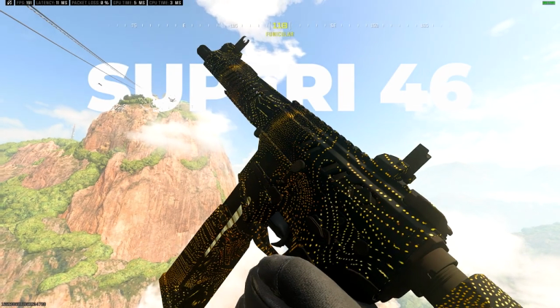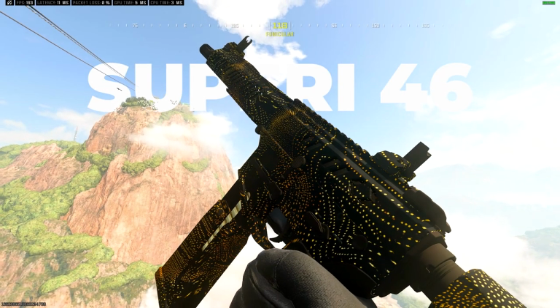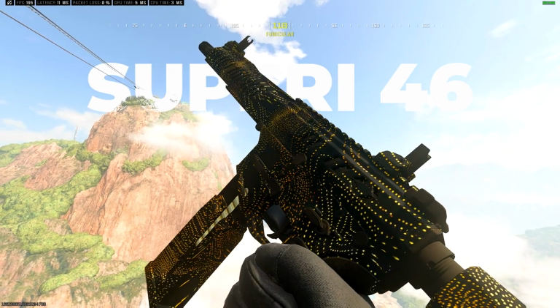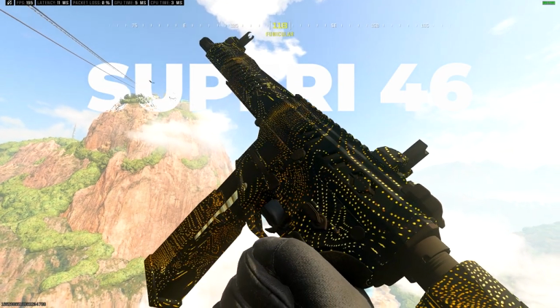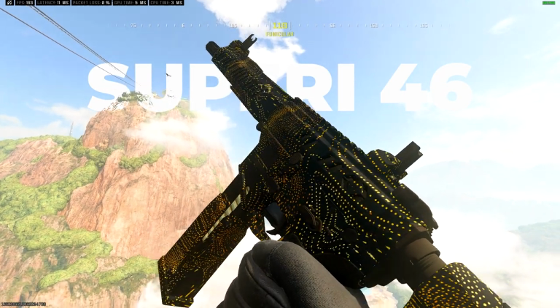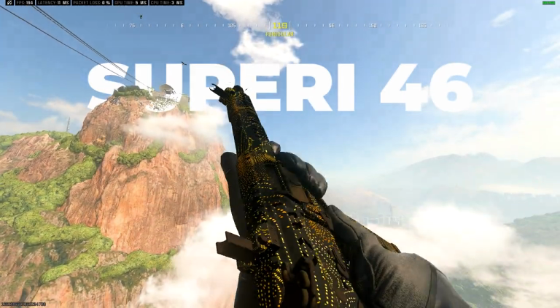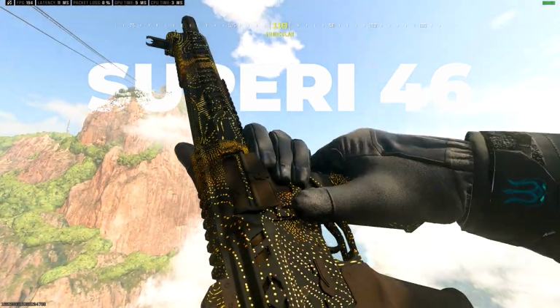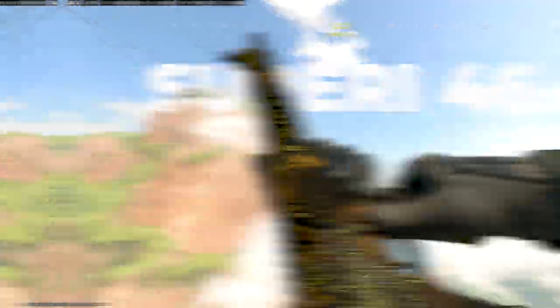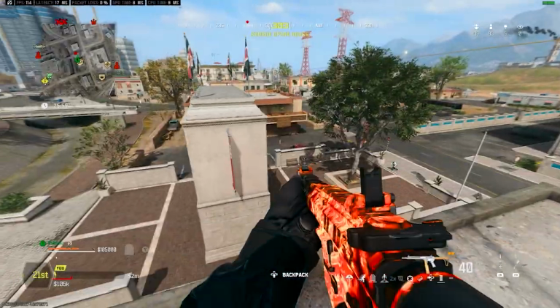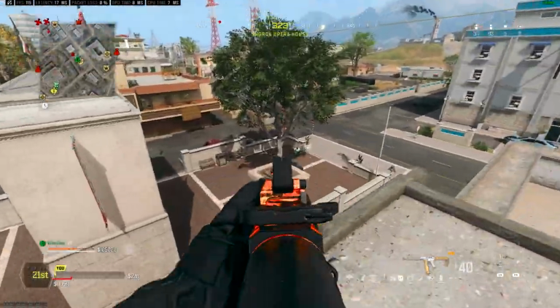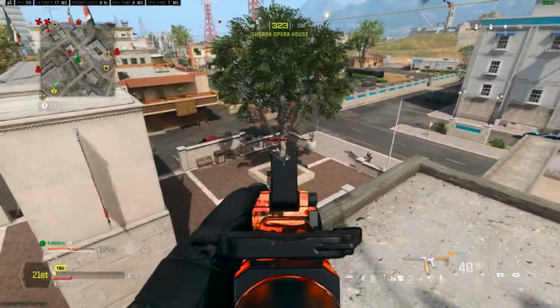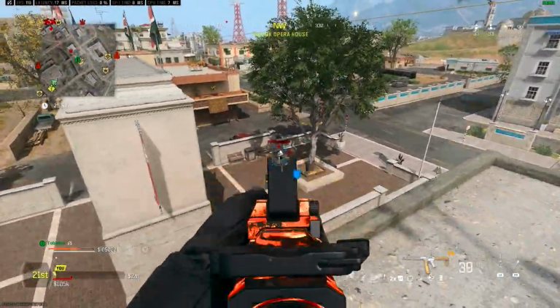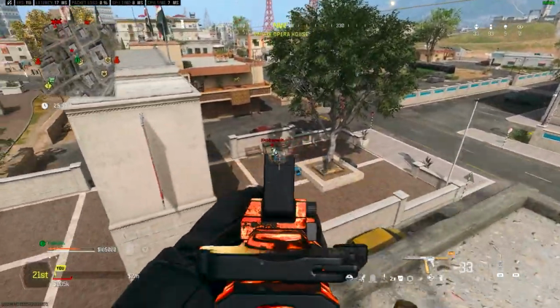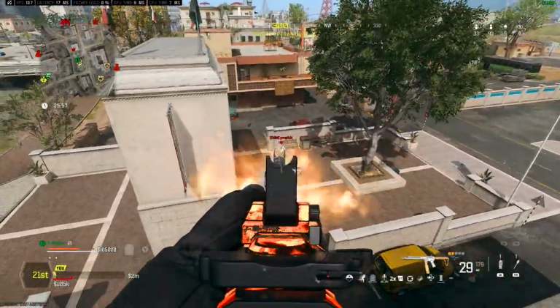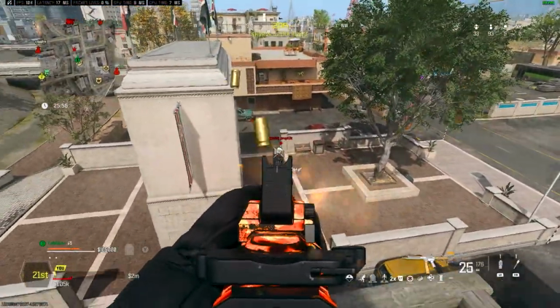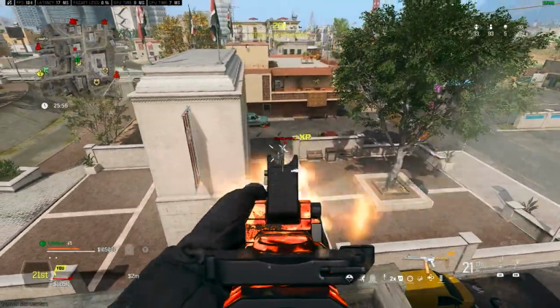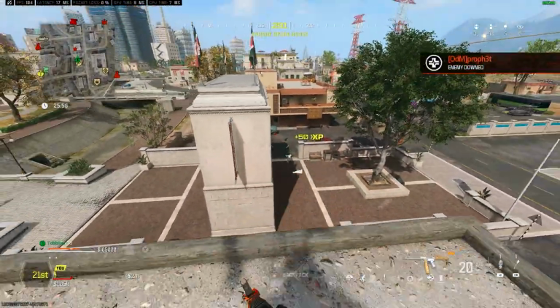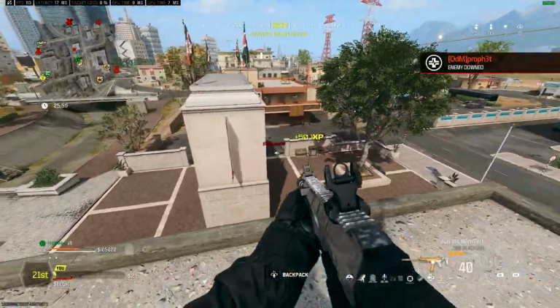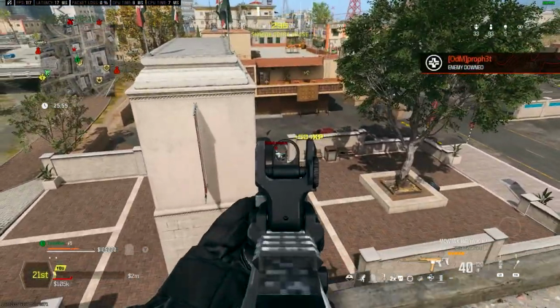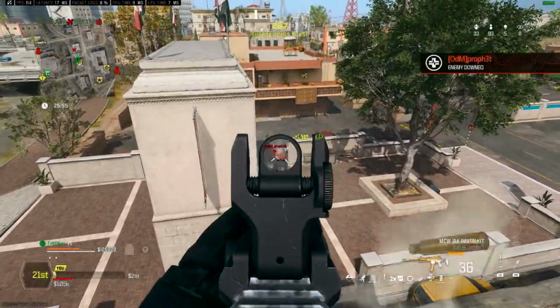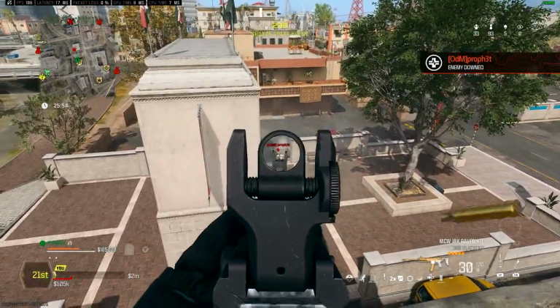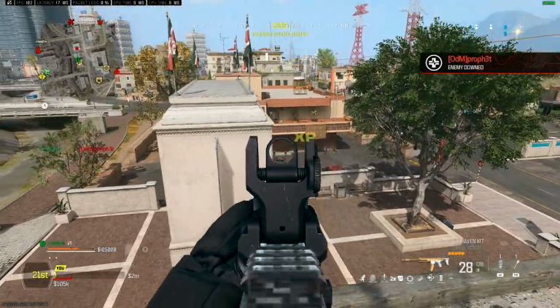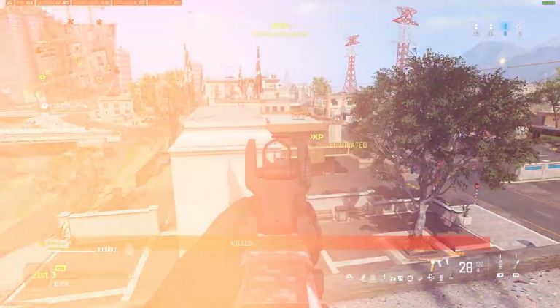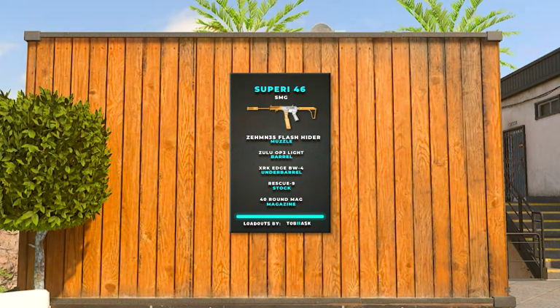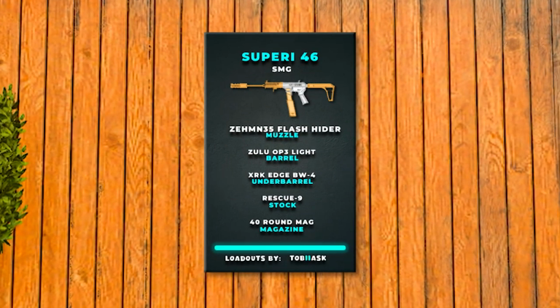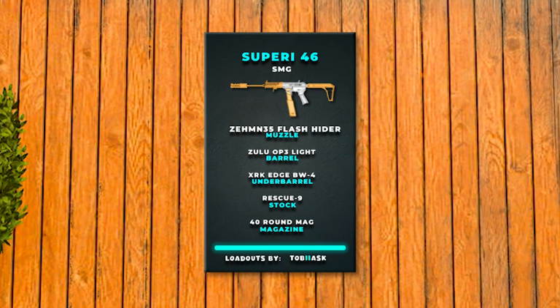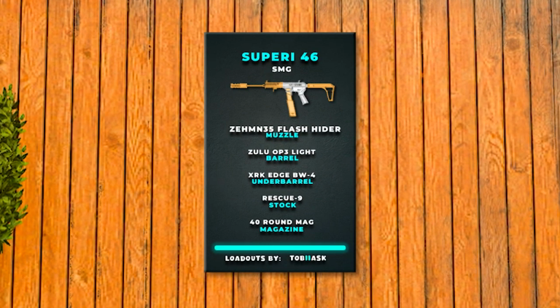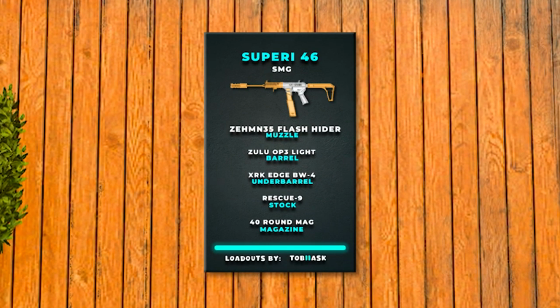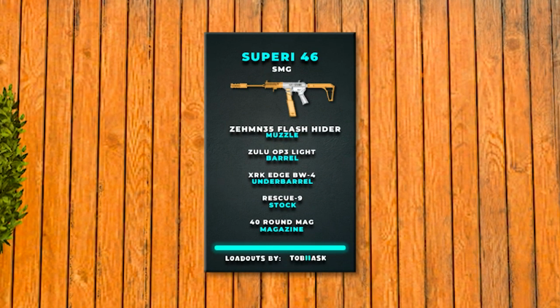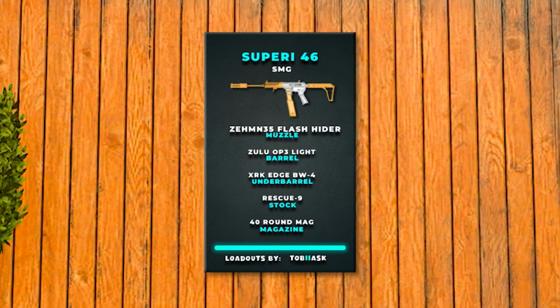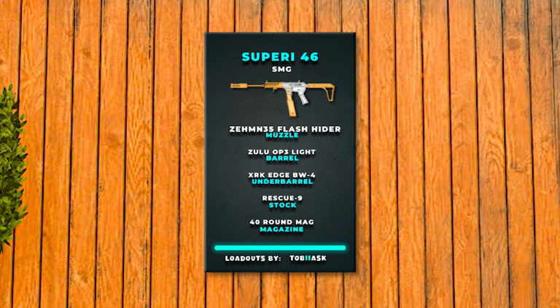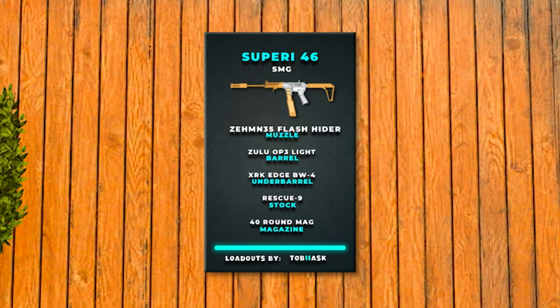And at number 1, the perfect support for the Kar98k is the new SMG, the Superior E46k. It feels a bit like the FedEx but with a lower rate of fire. Hit your shots to the chest and head and it's the fastest-killing SMG in the game with great mobility.